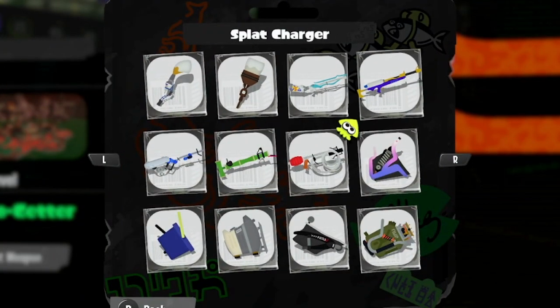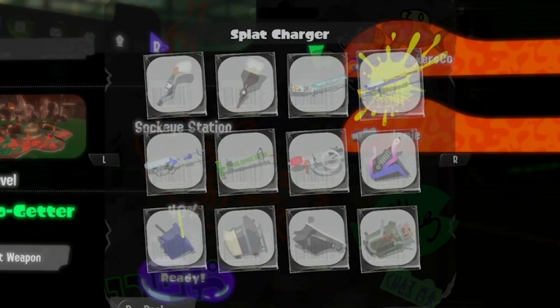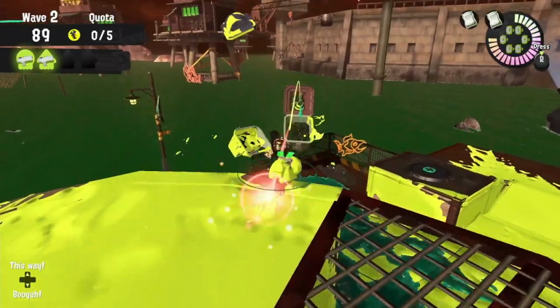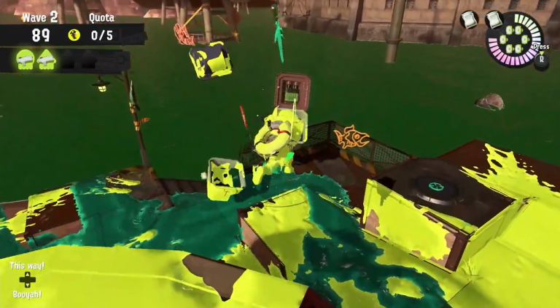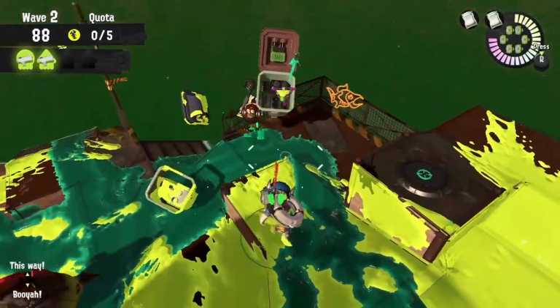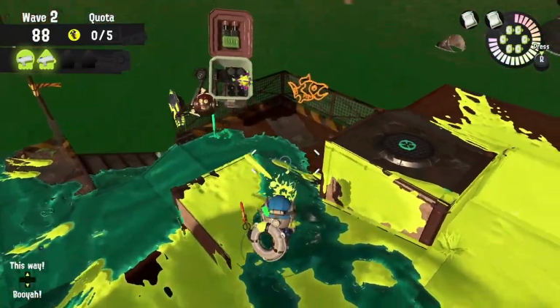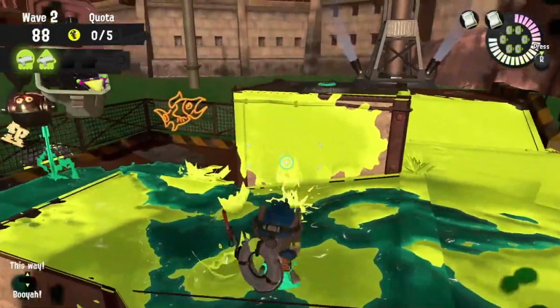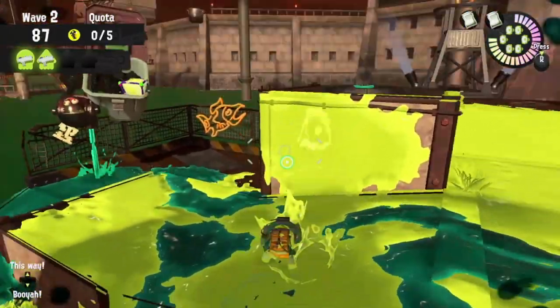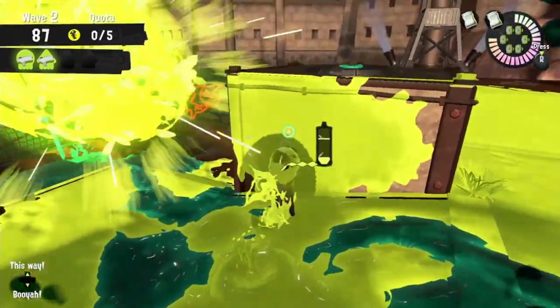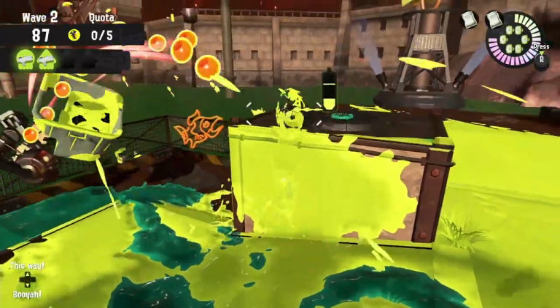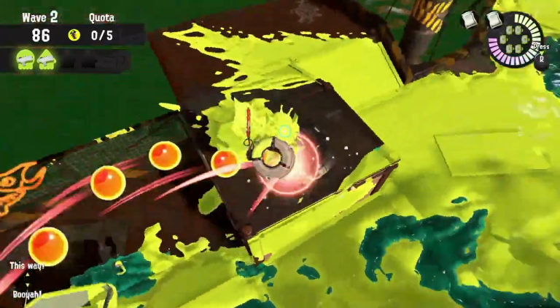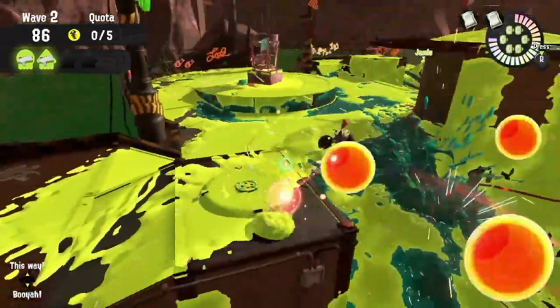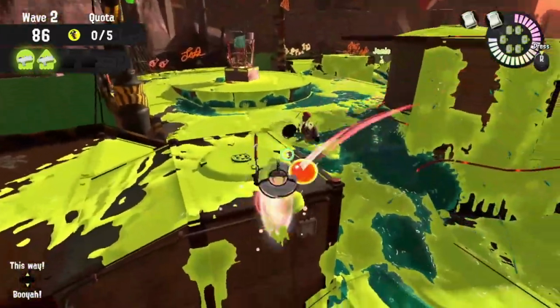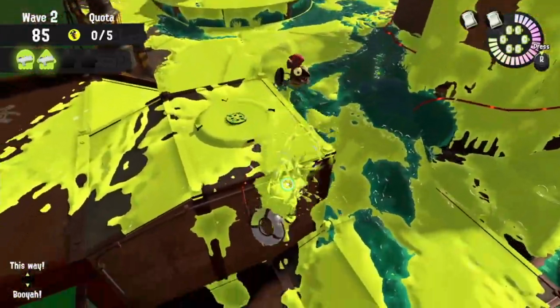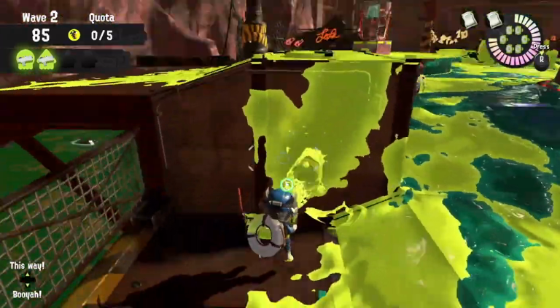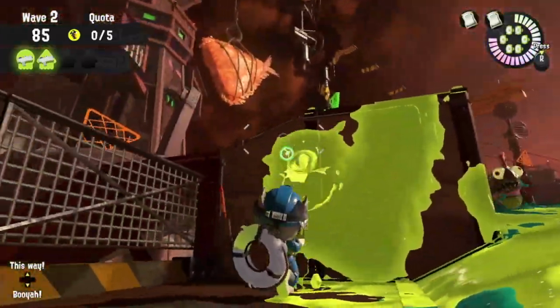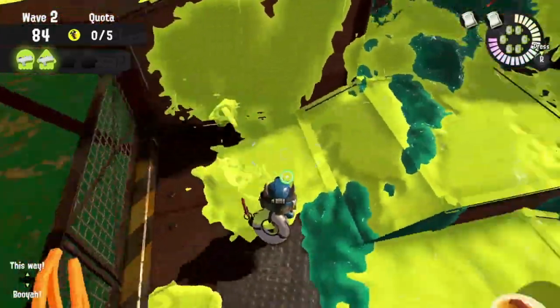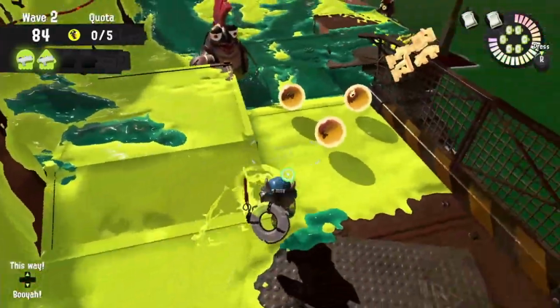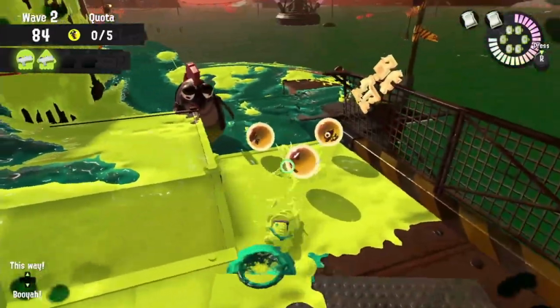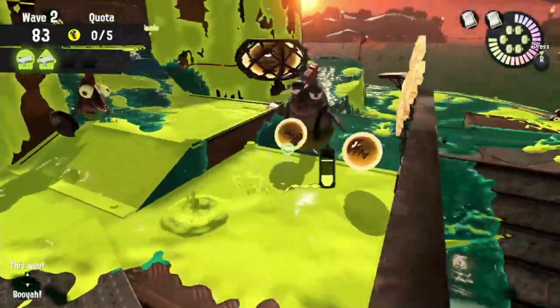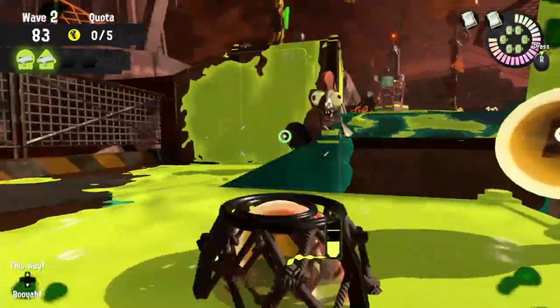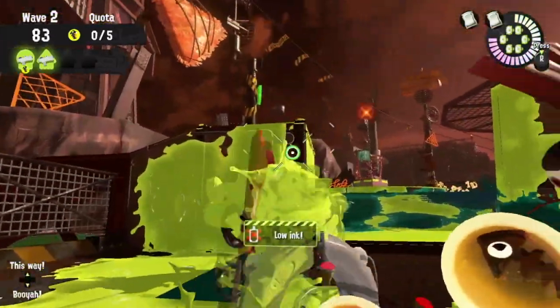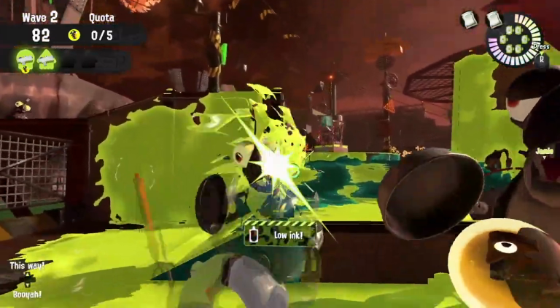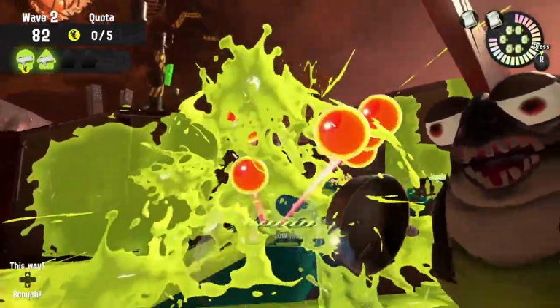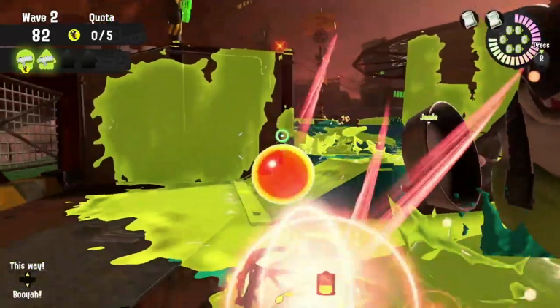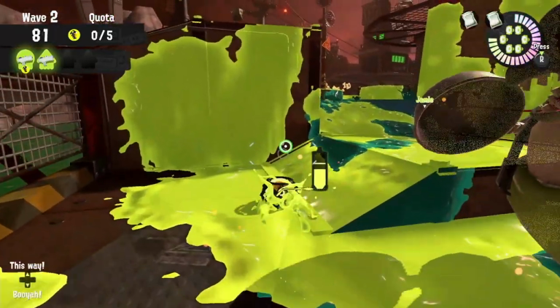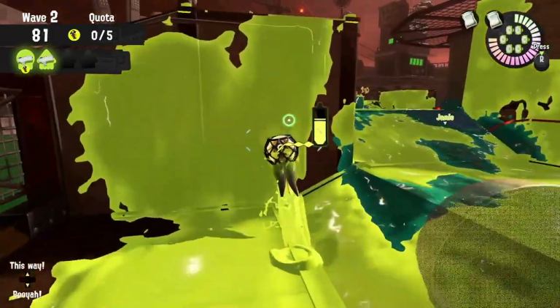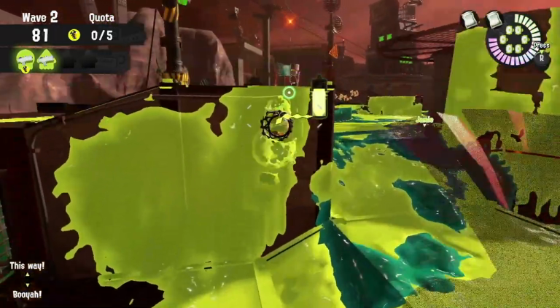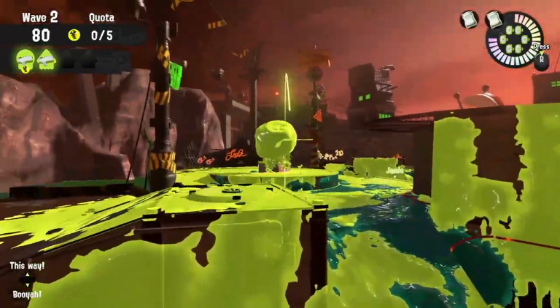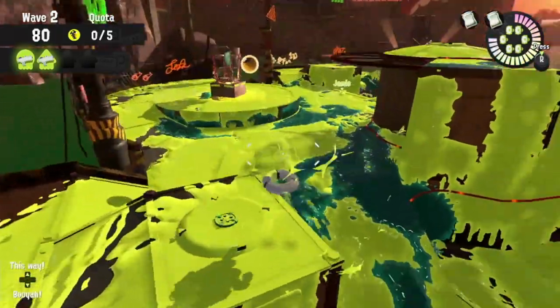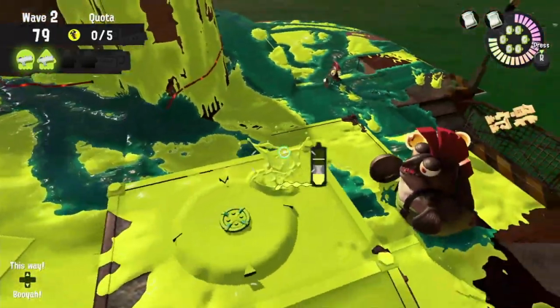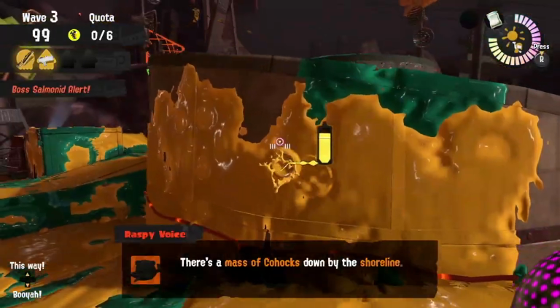At this point we should be so used to painting these walls and using them instead of the walkways. The walkways are only for the Salmonids. We should just be swimming through walls and using all of our different movement variables.